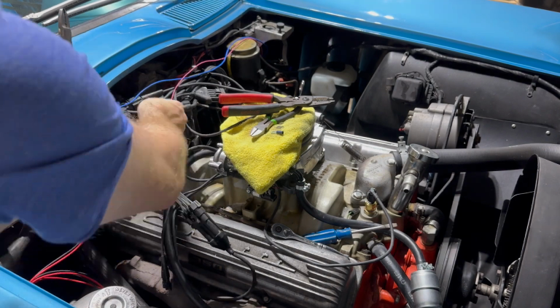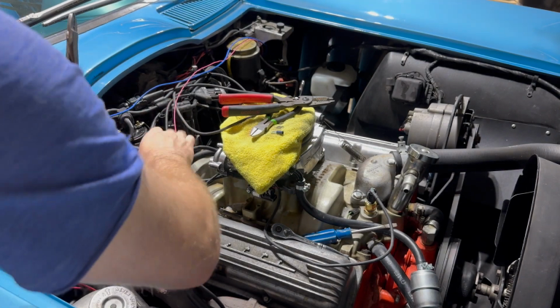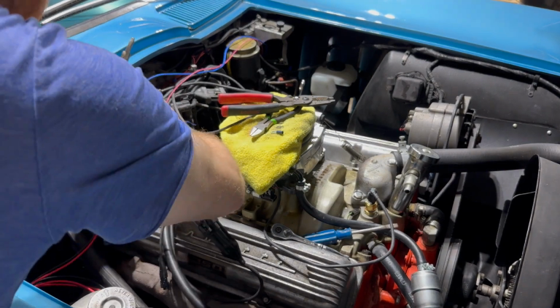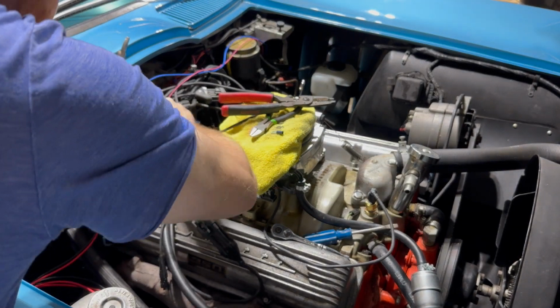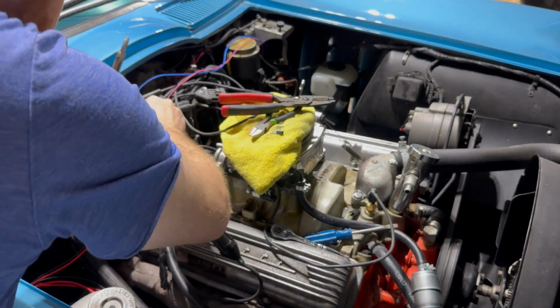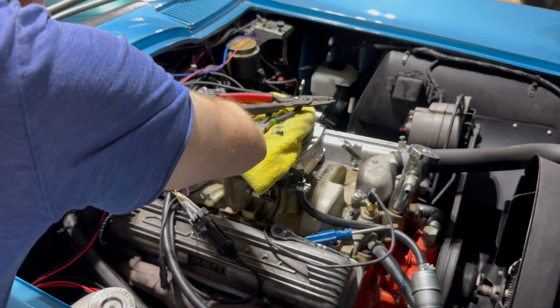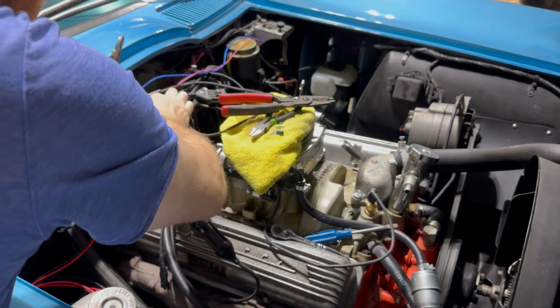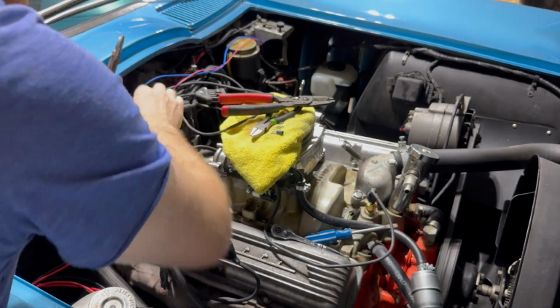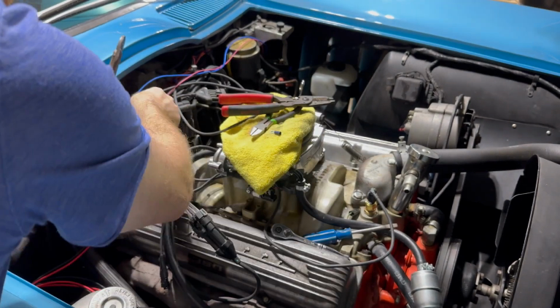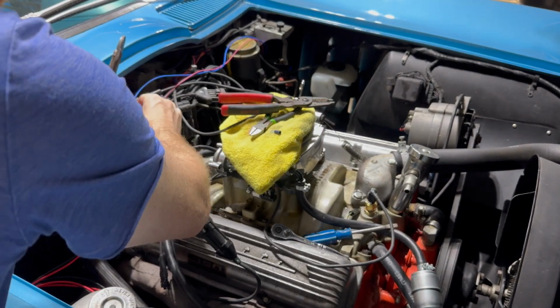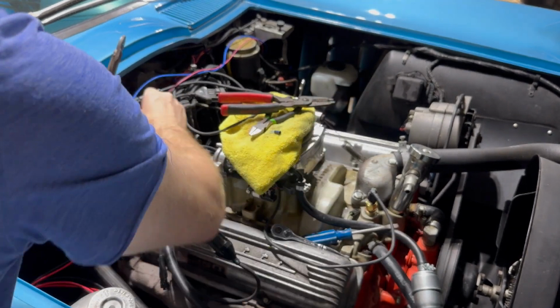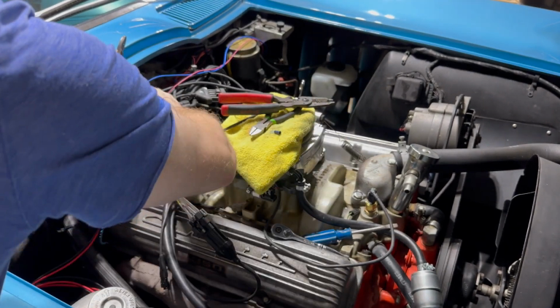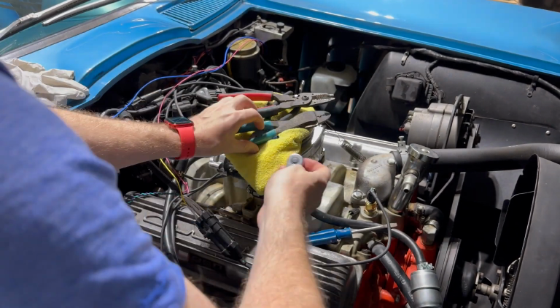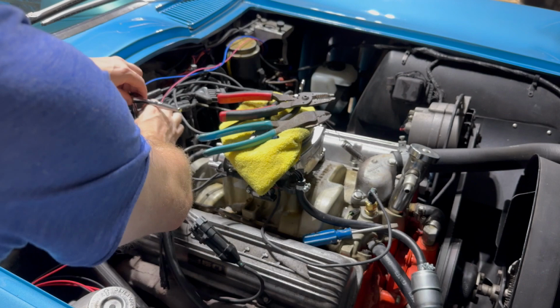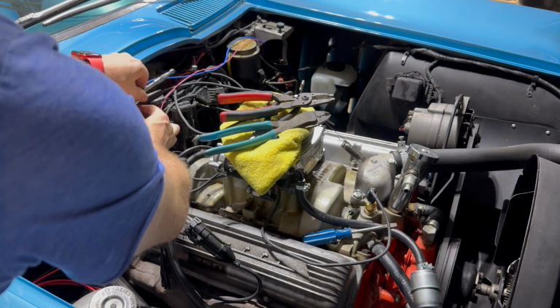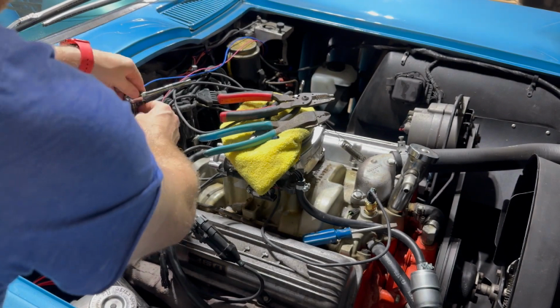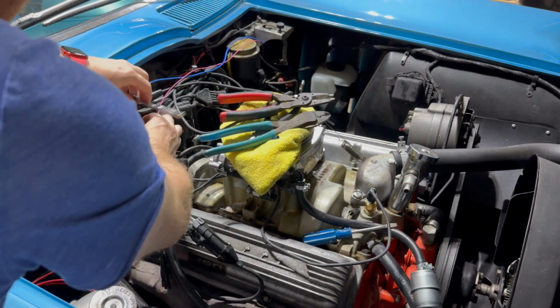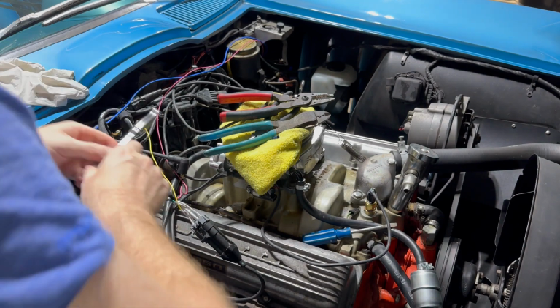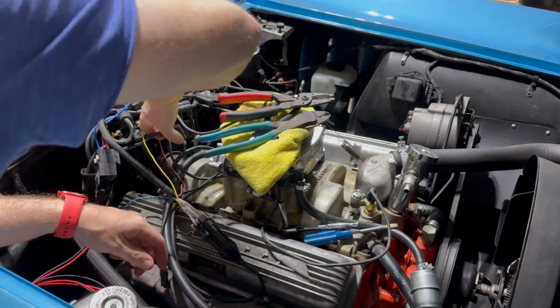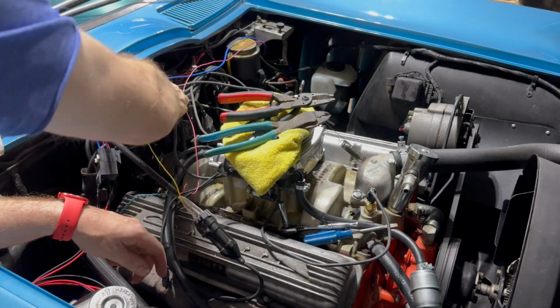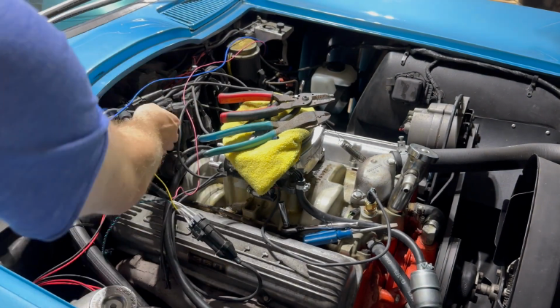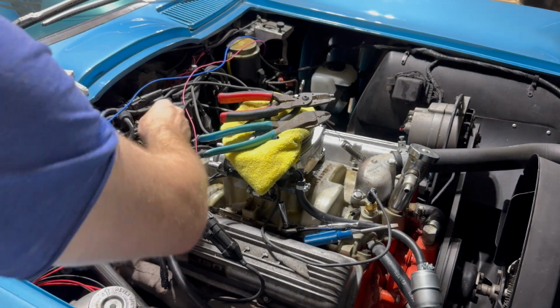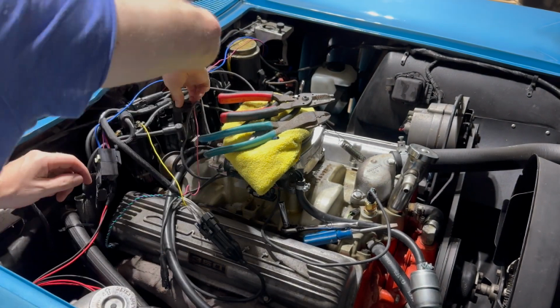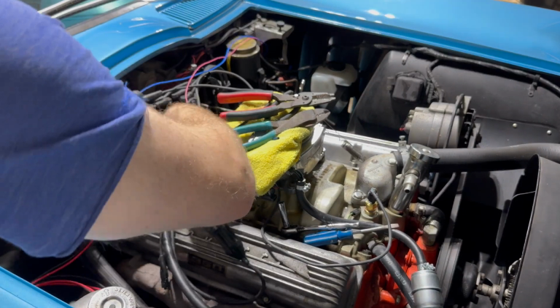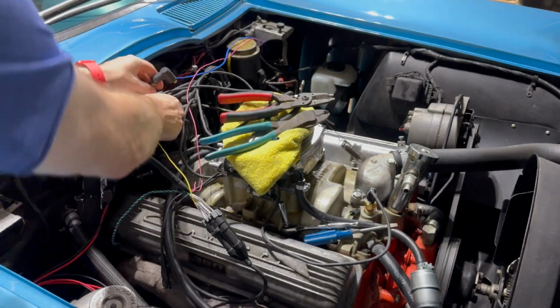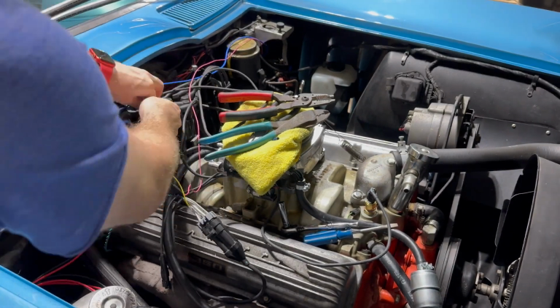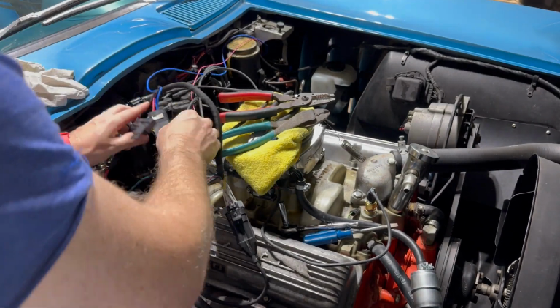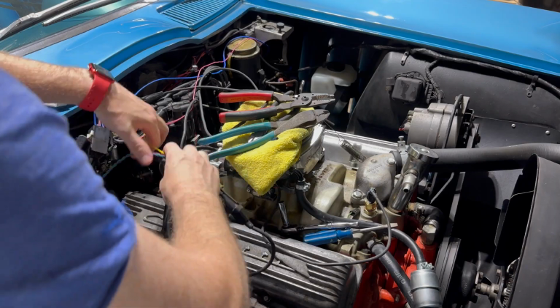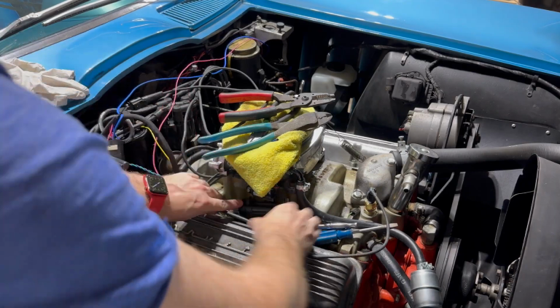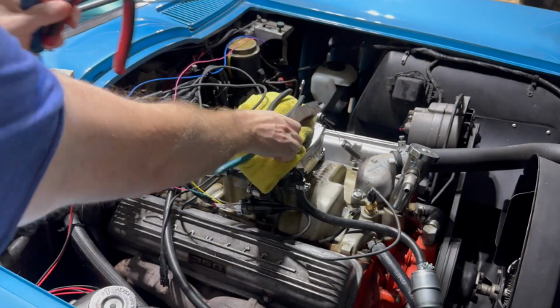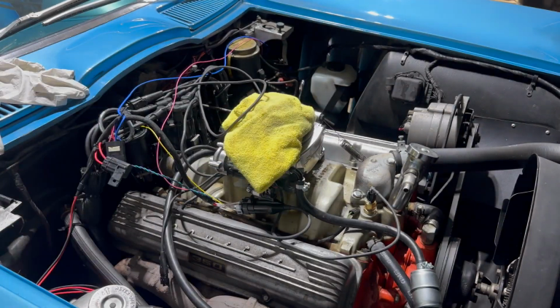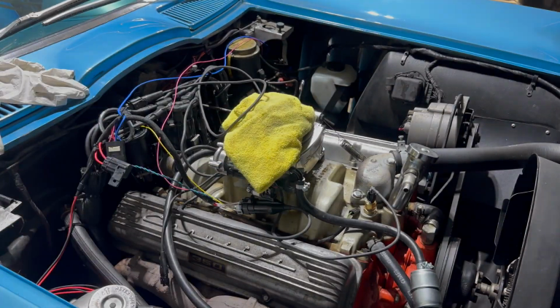Alright everyone, that about wraps up part two. In part three, we will get the interior wiring in, allowing the rear and the front of the car to talk to each other. Maybe we'll even get this car running again. See you on the other side.